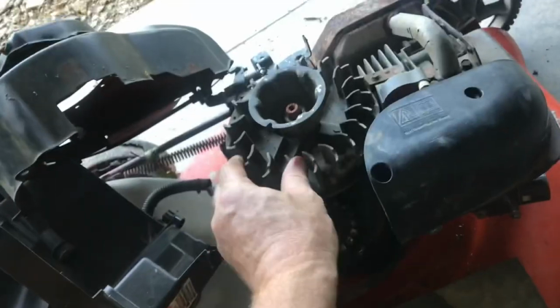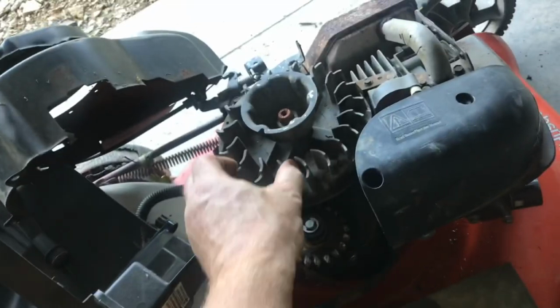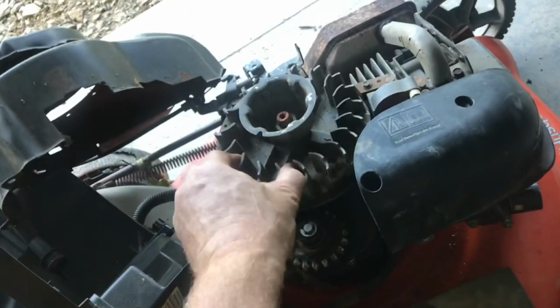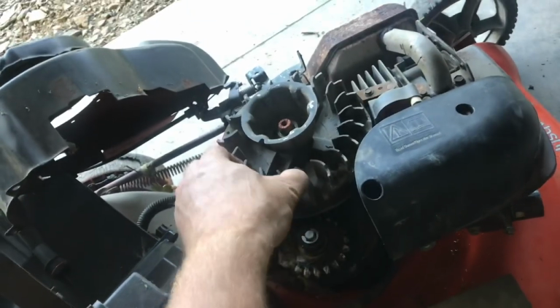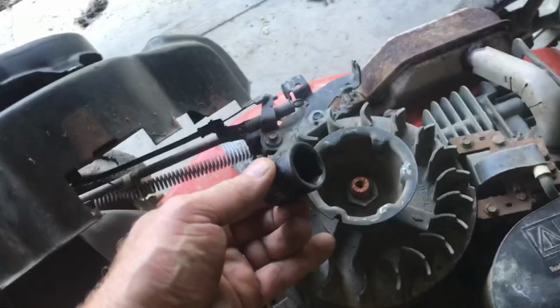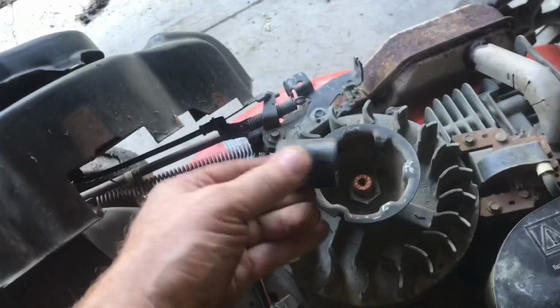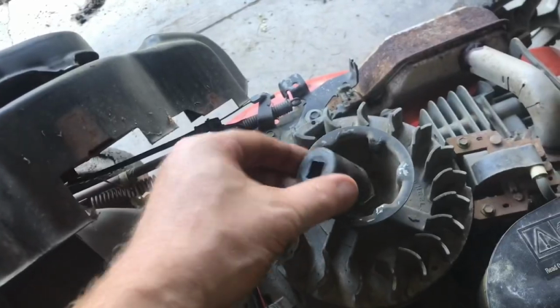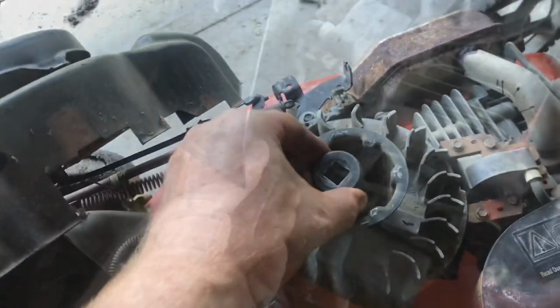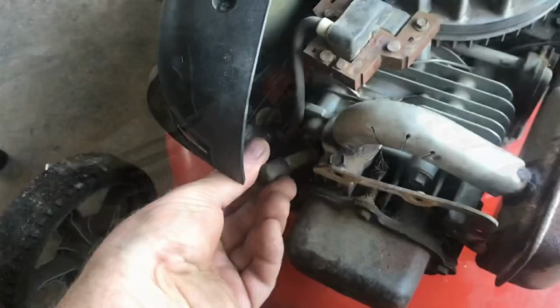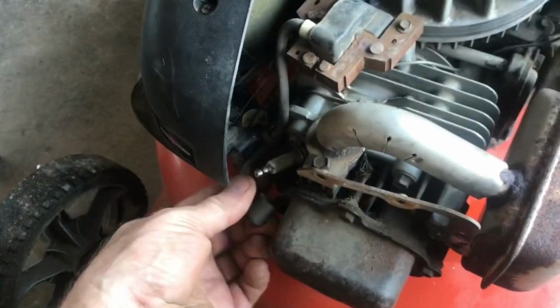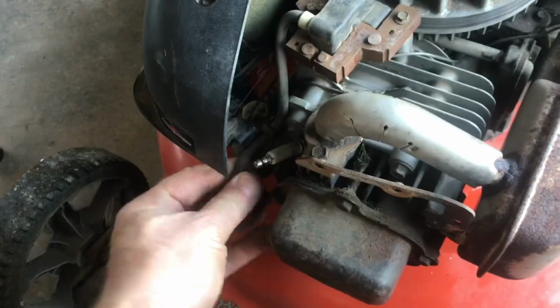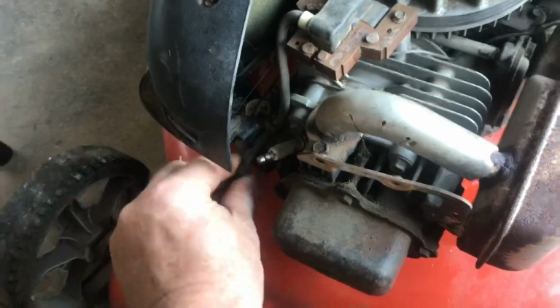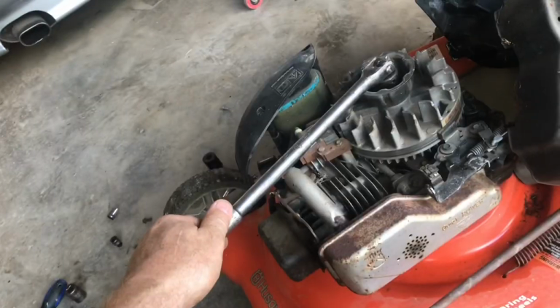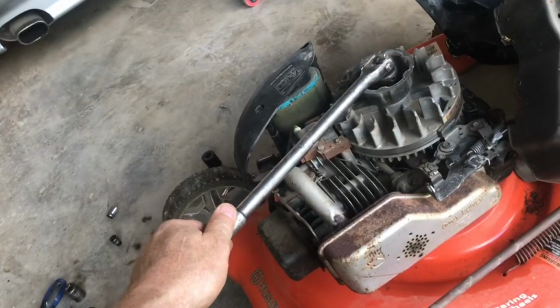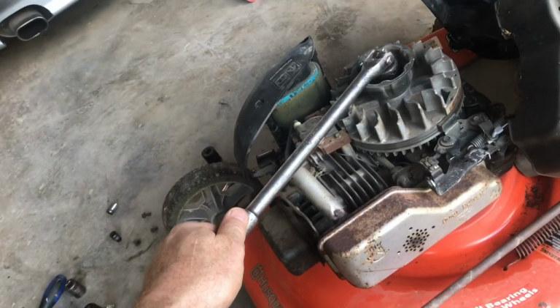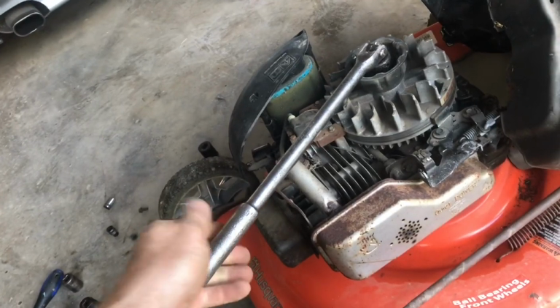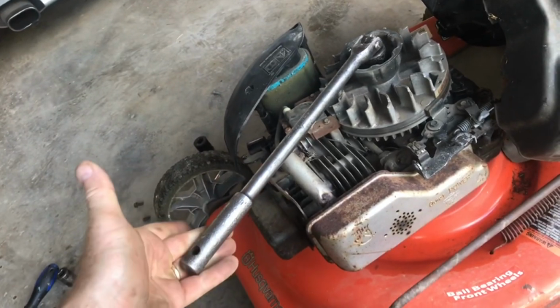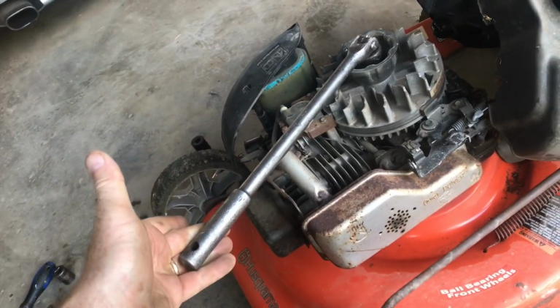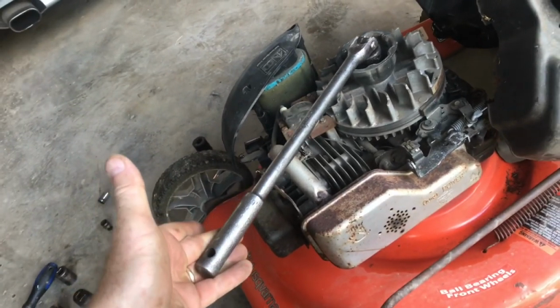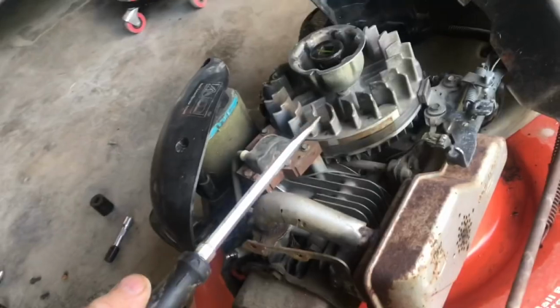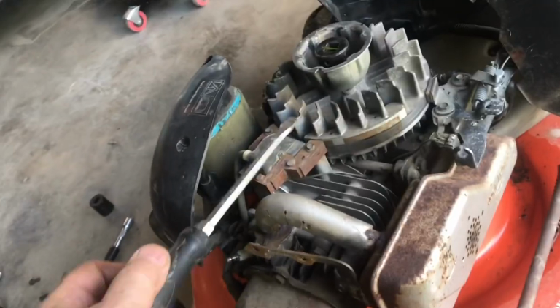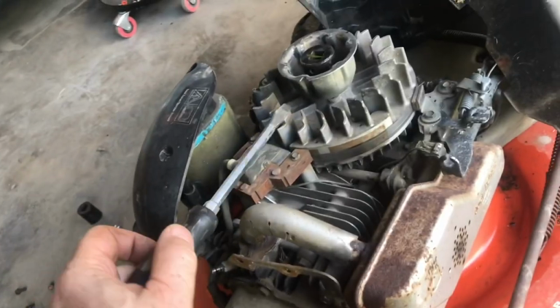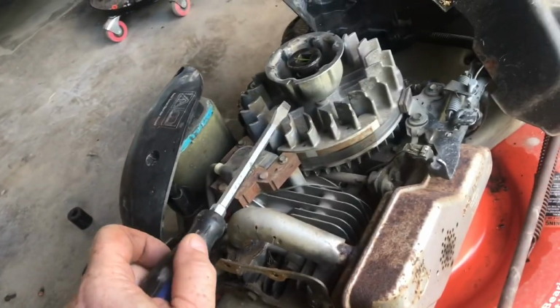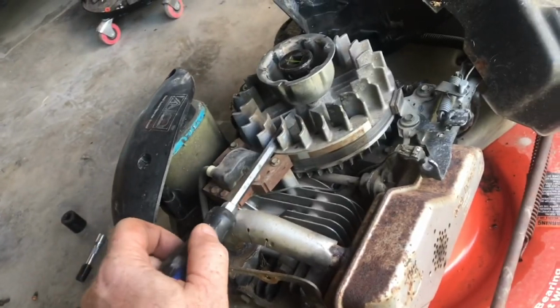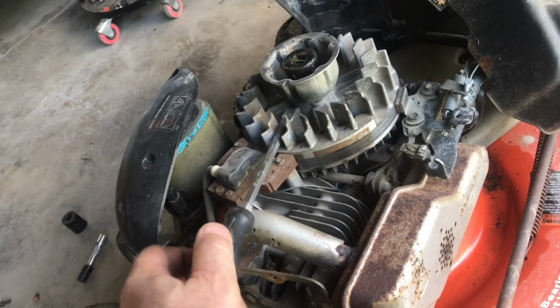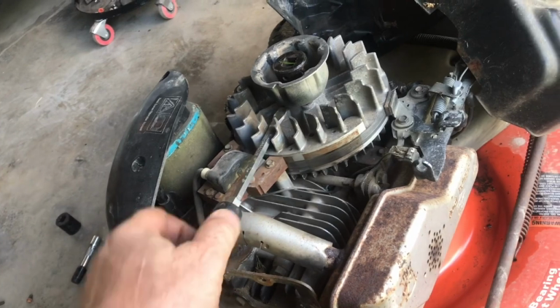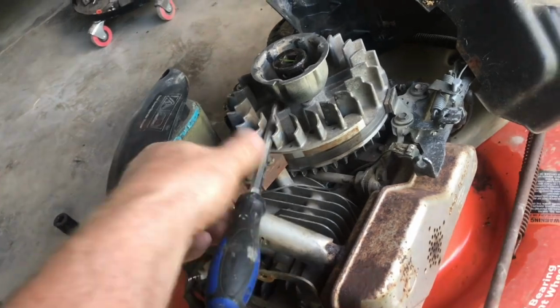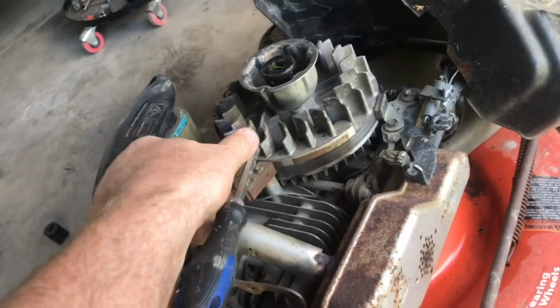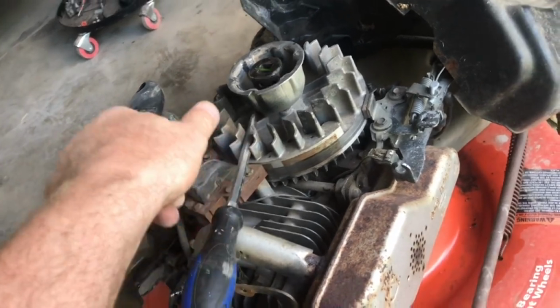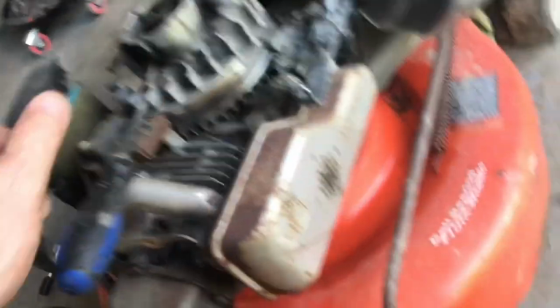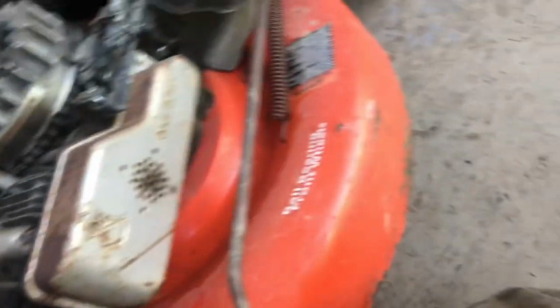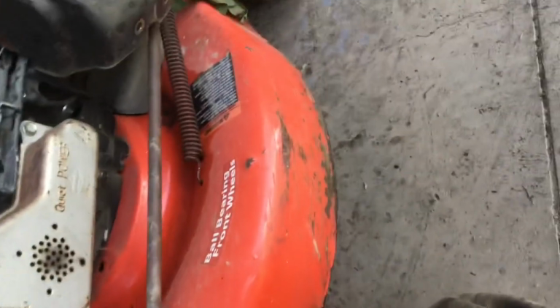Here's the flywheel that we'll need to remove. Find a socket to fit the nut. The spark plug is disconnected. You have to stop the spinning — sometimes I grab the blade. You might be tempted to put a screwdriver in on these fins, but the fins break off, so I just grab the blade.